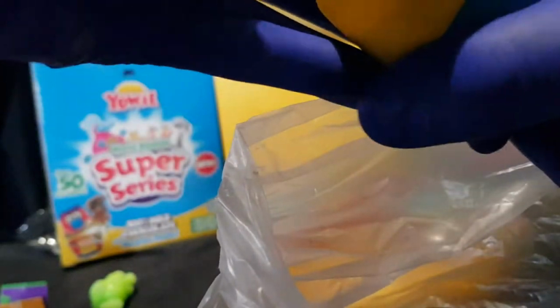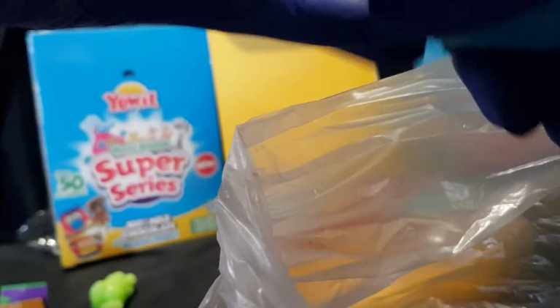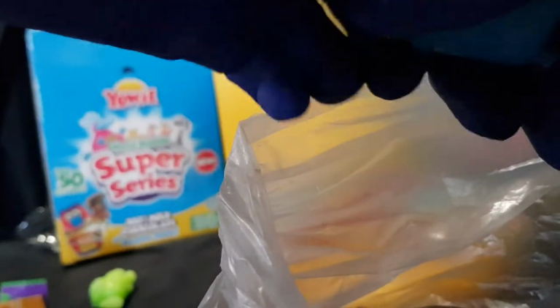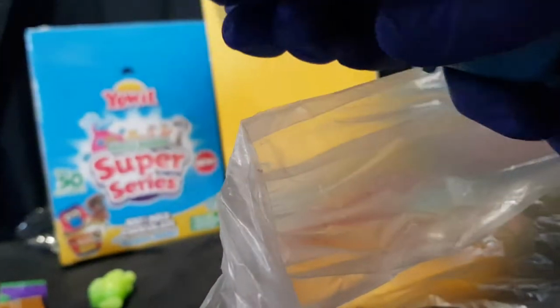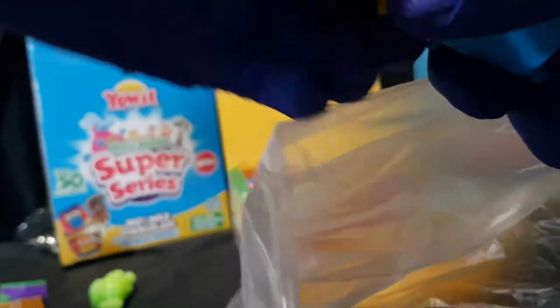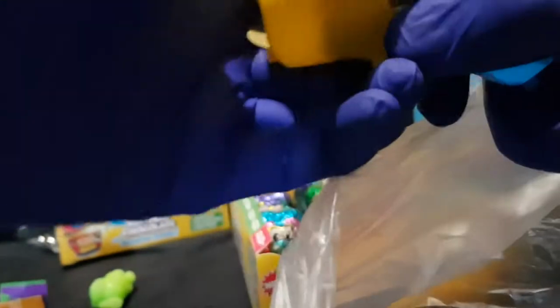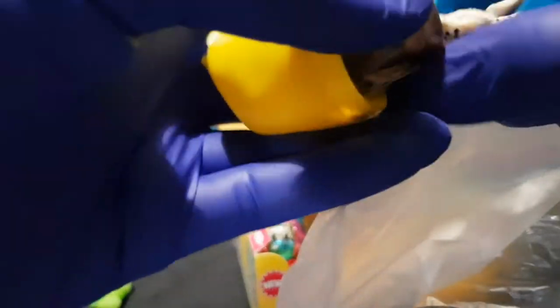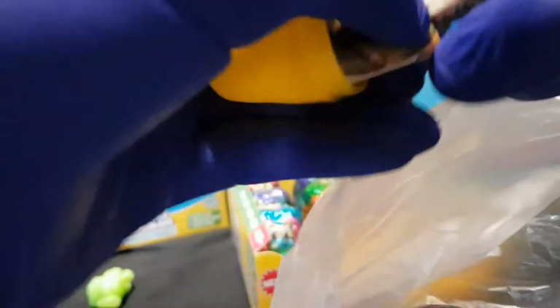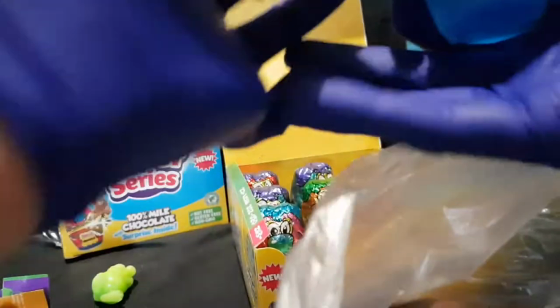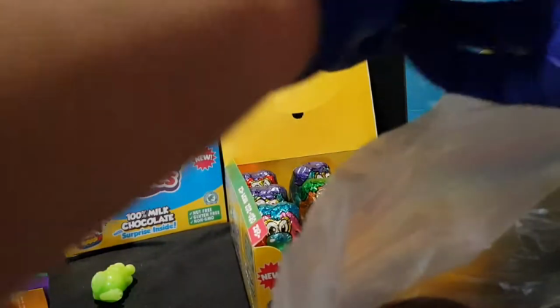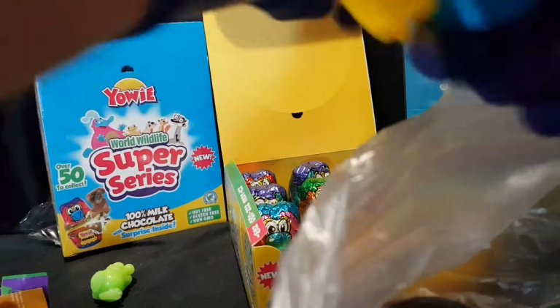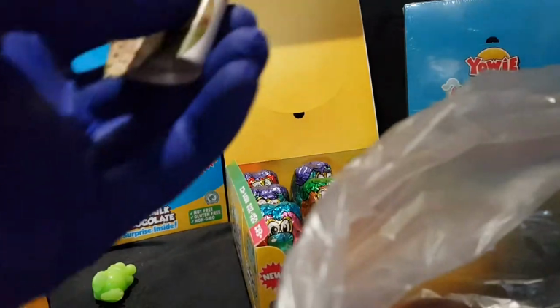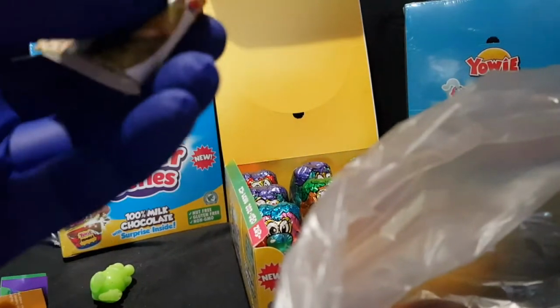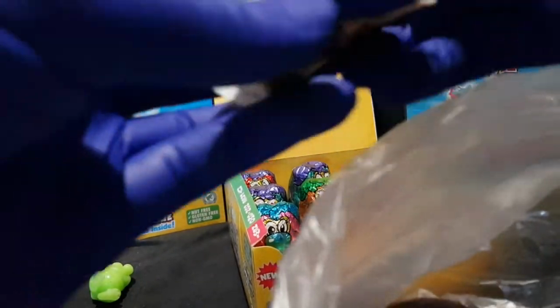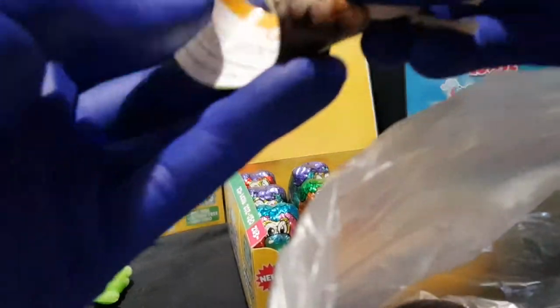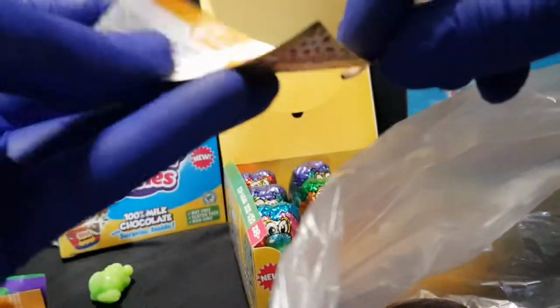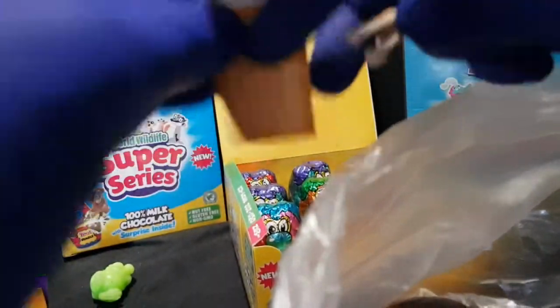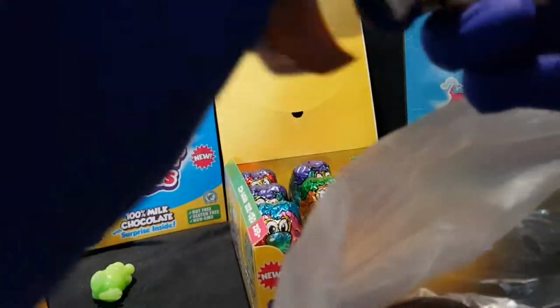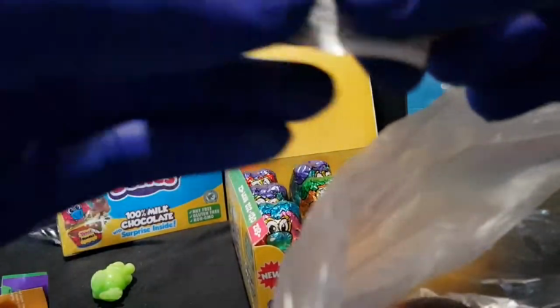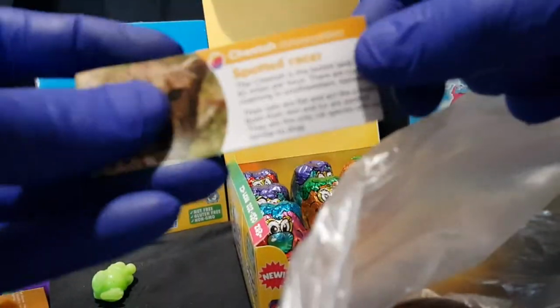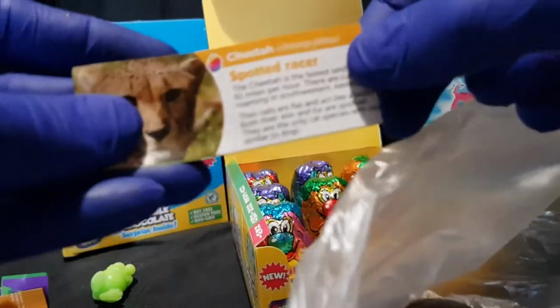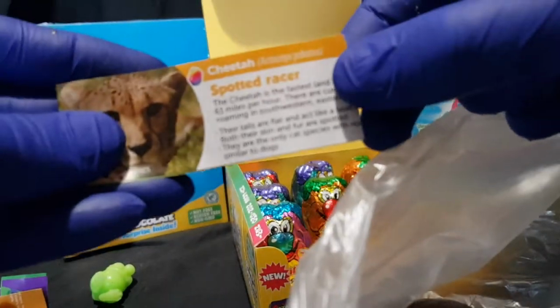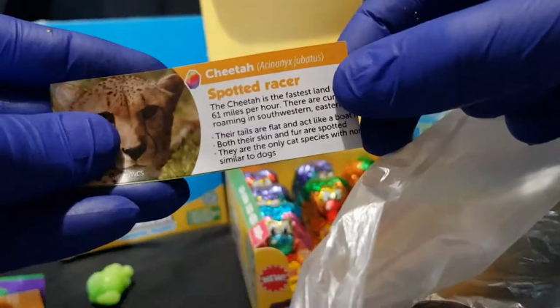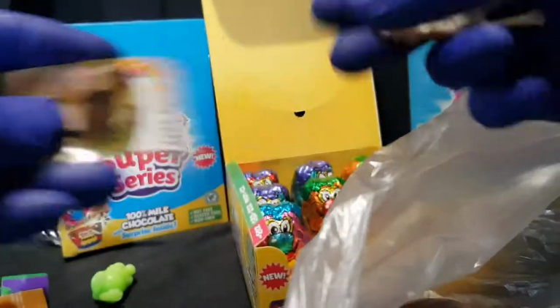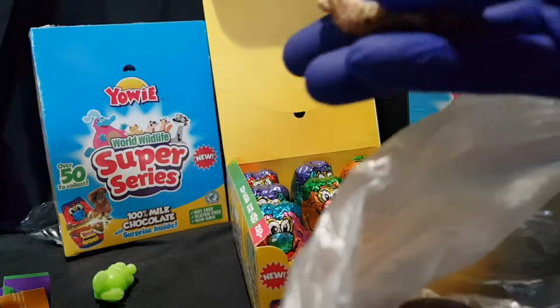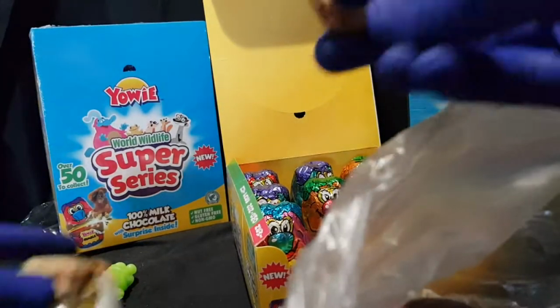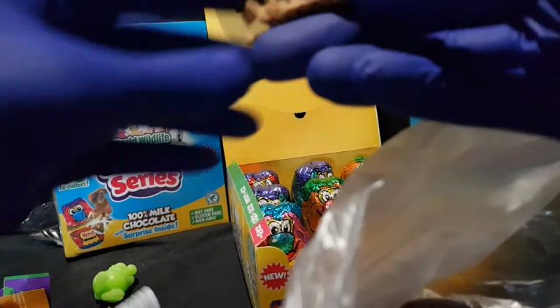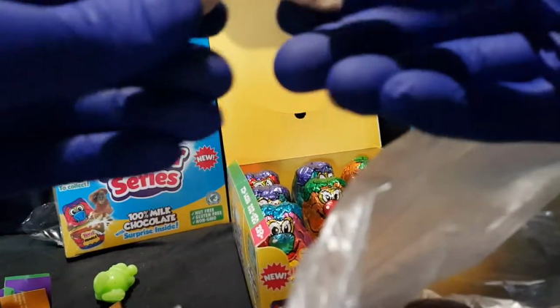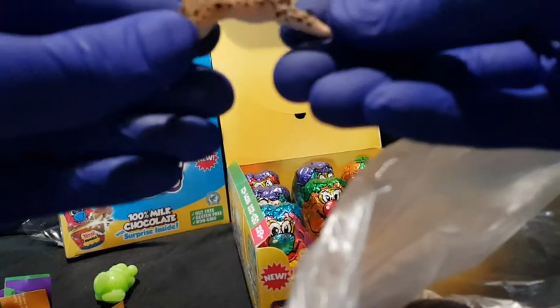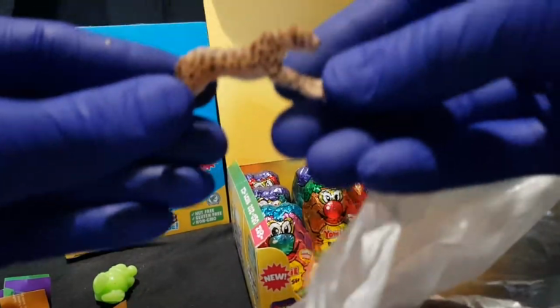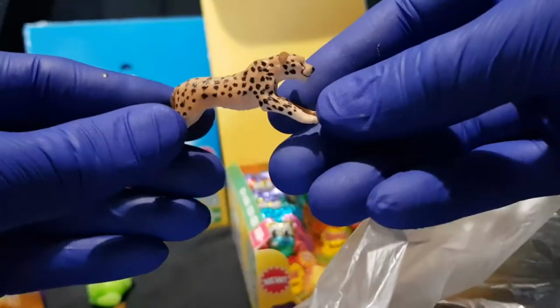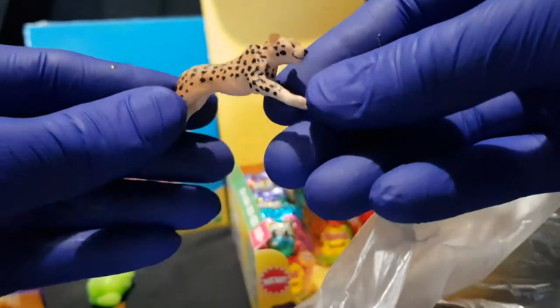And we have... it is a Cheetah. There we have it.